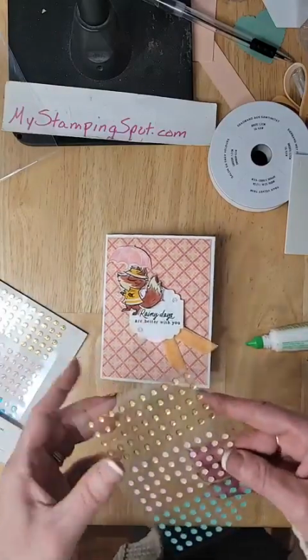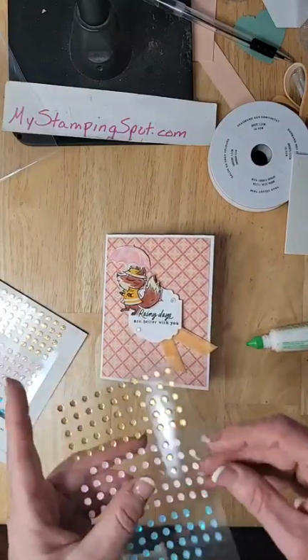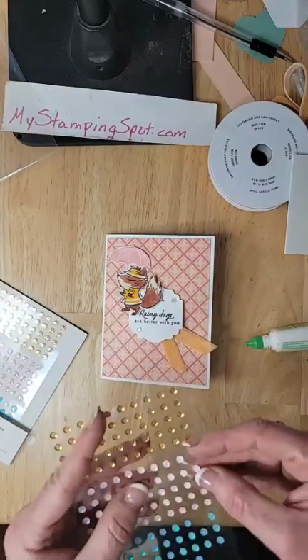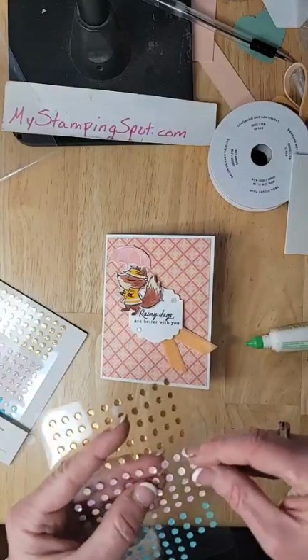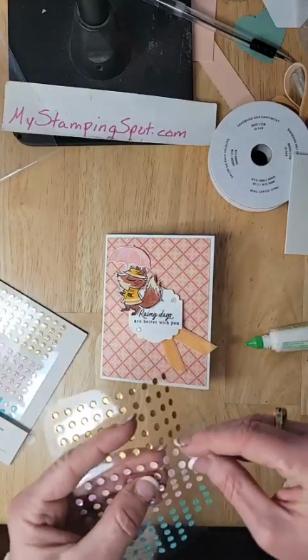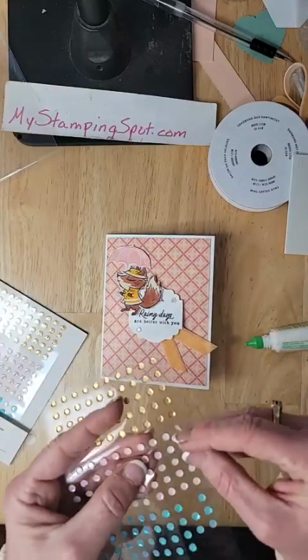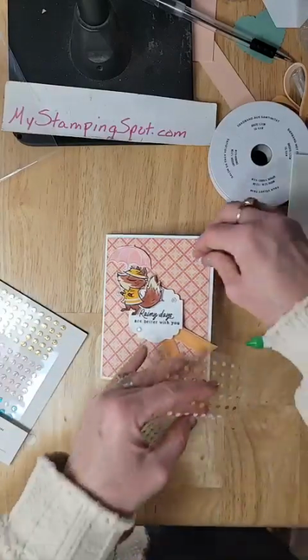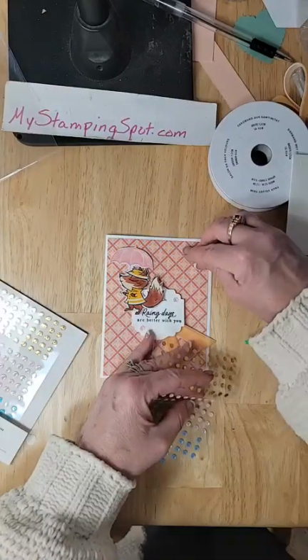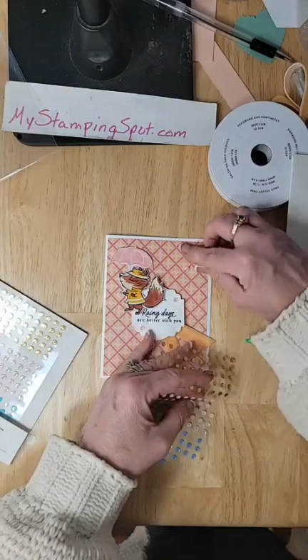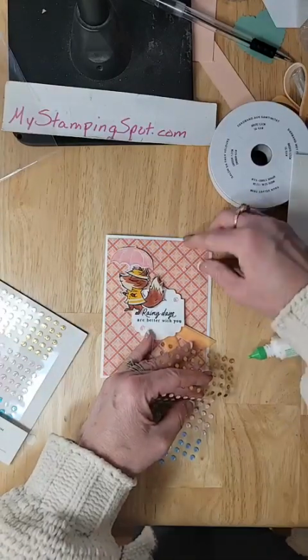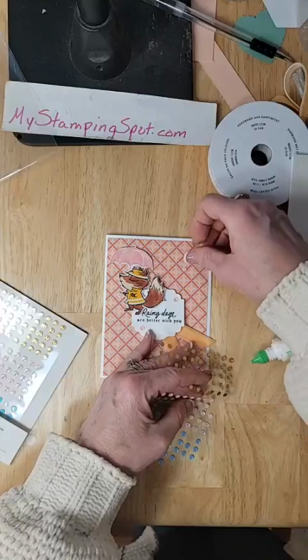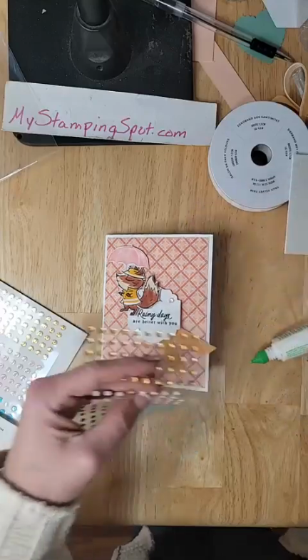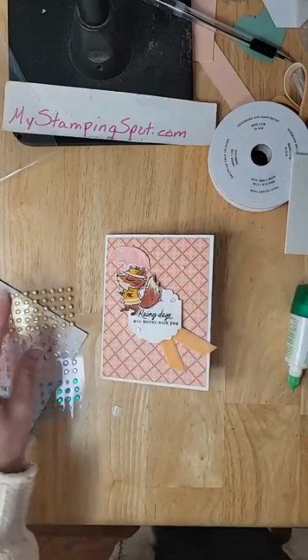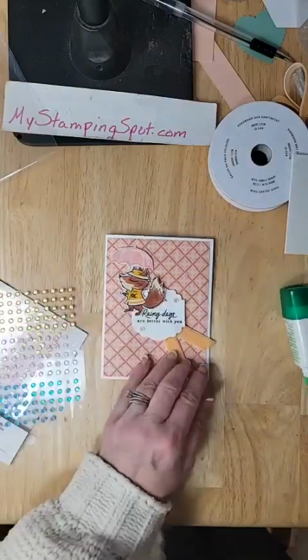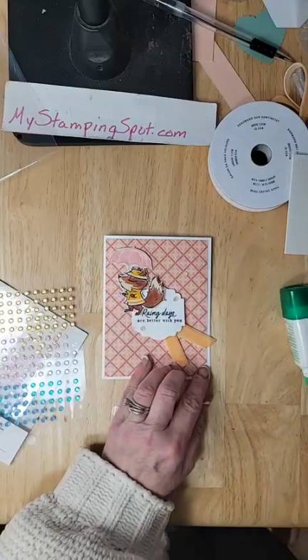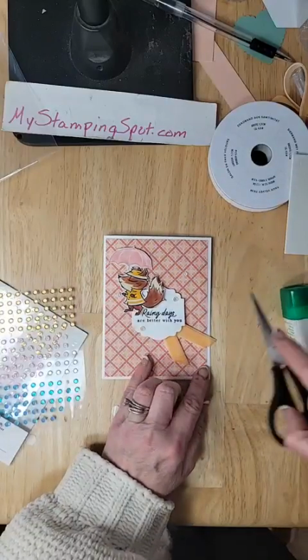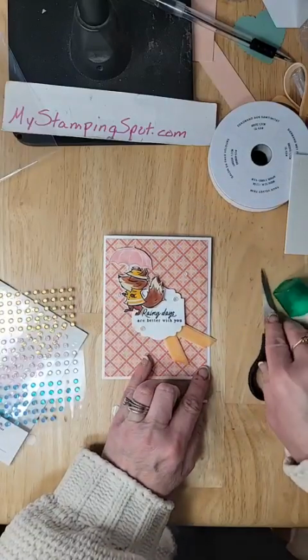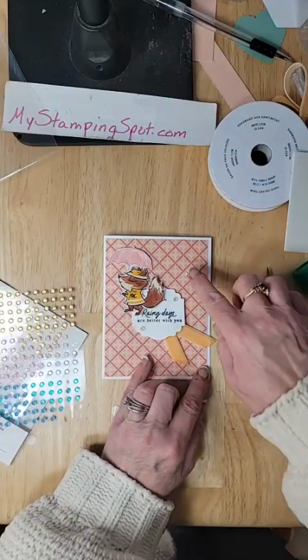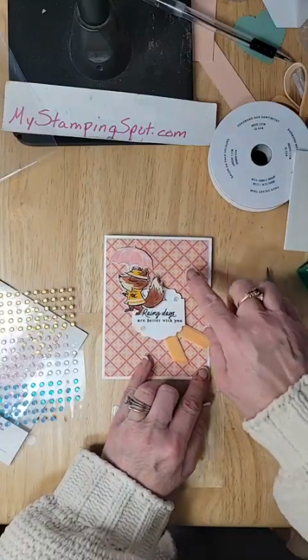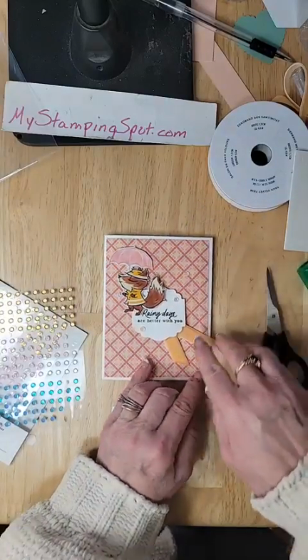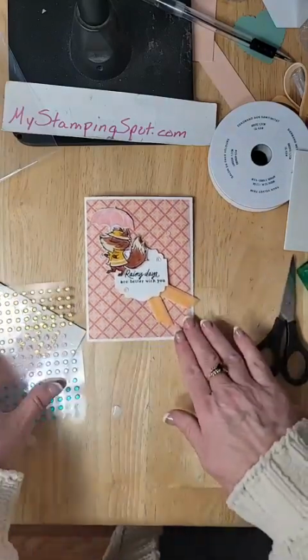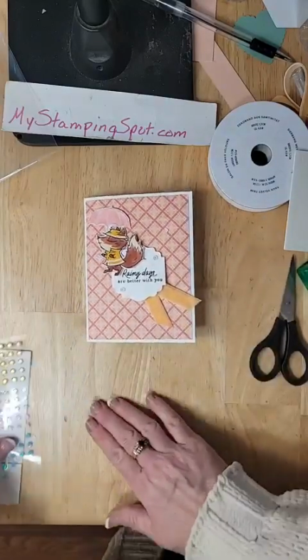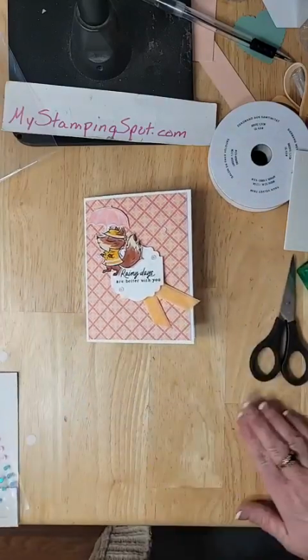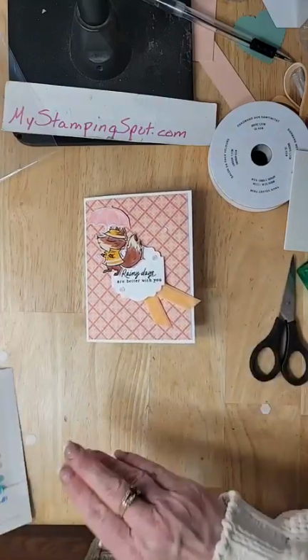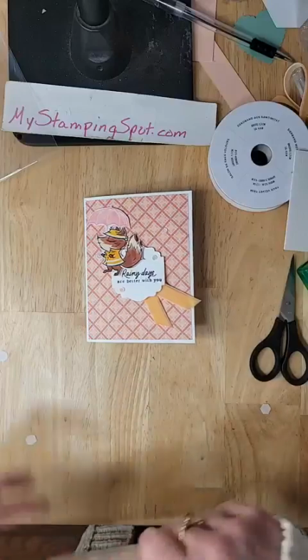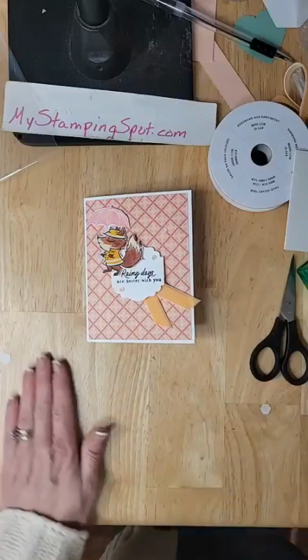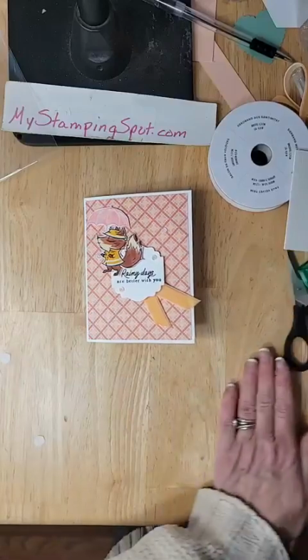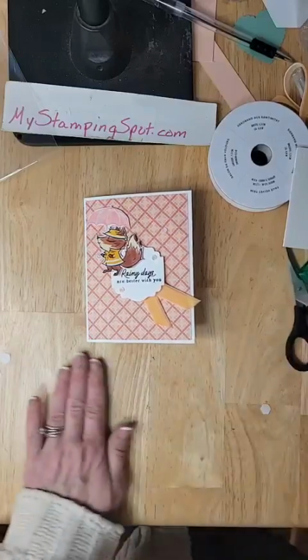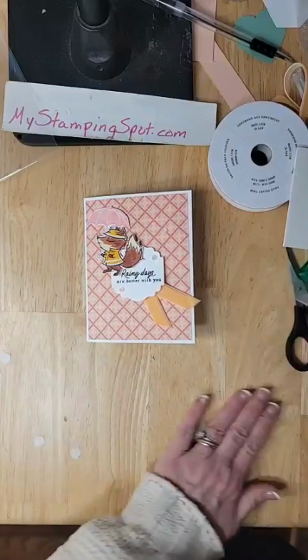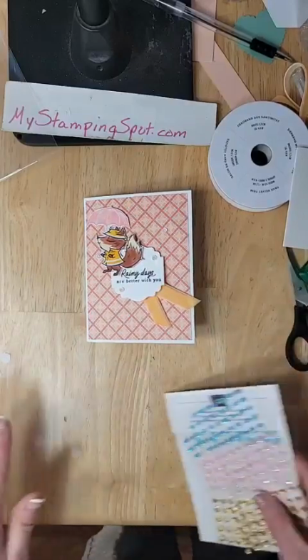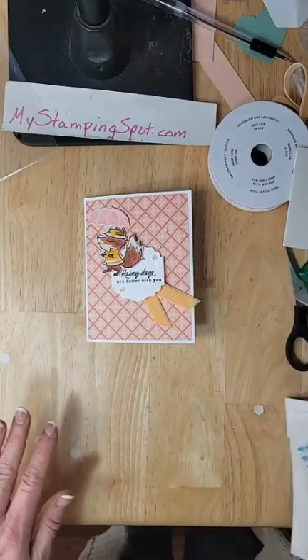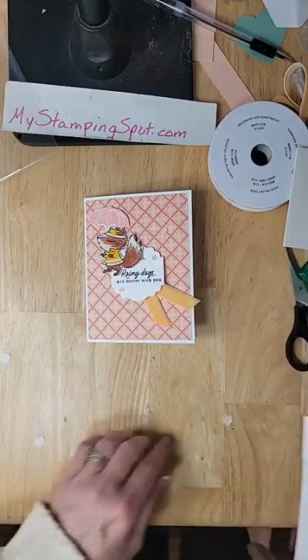There we go. Maybe I will put one up here as well. He flipped over — and then he flipped back. What do you think? Quick and easy today, right?